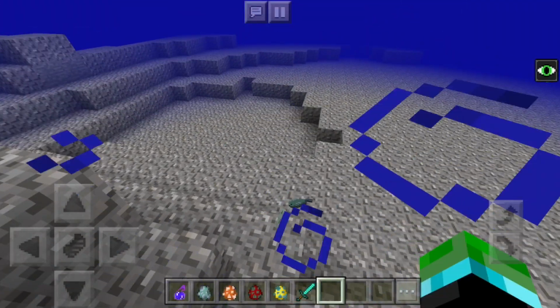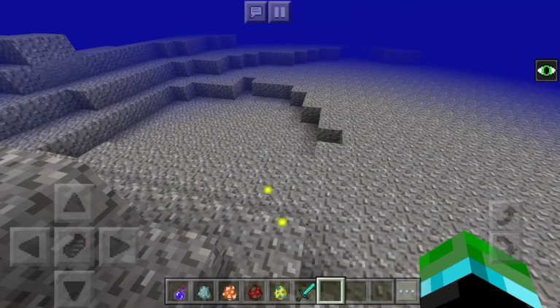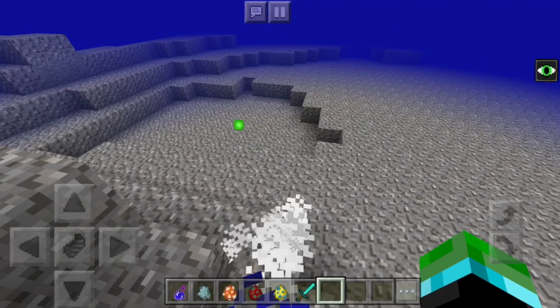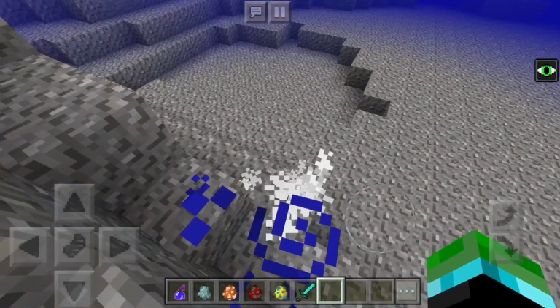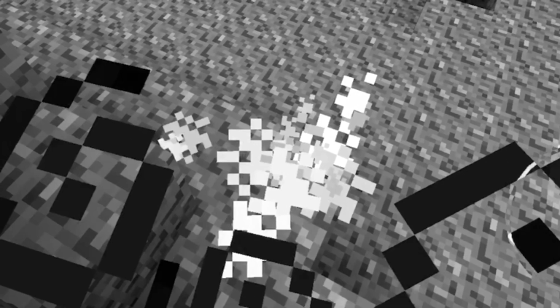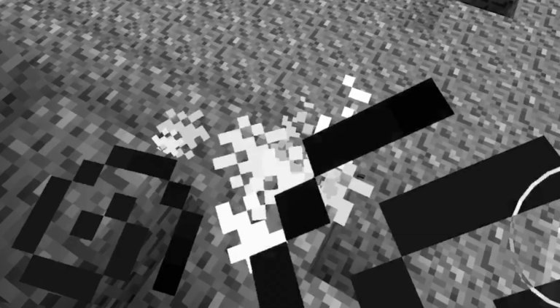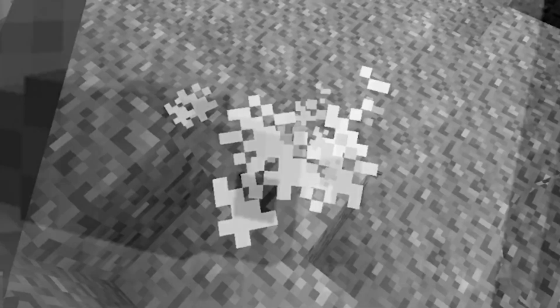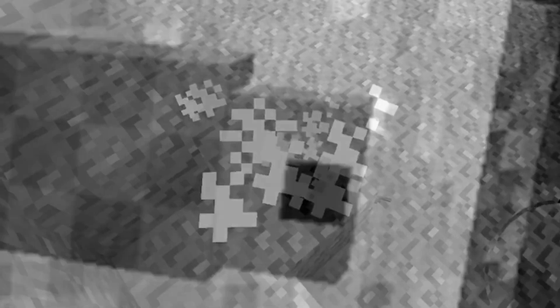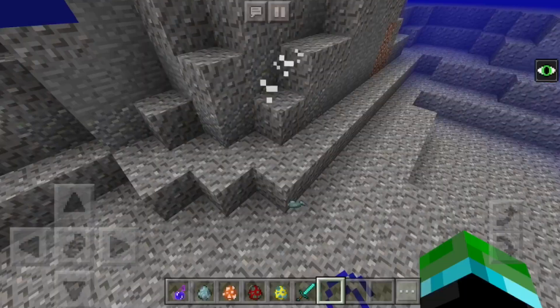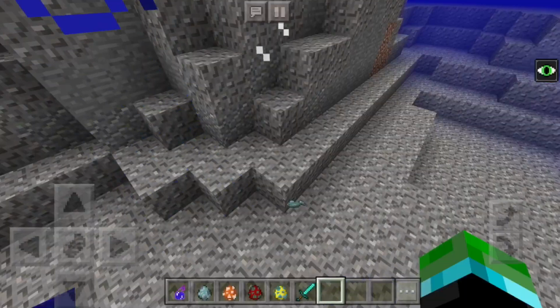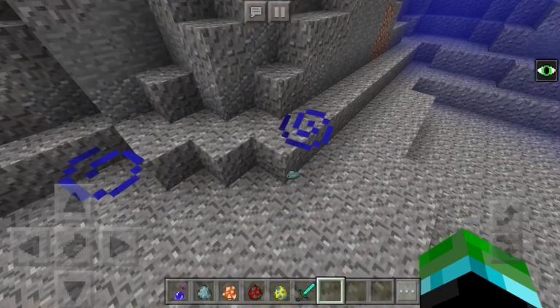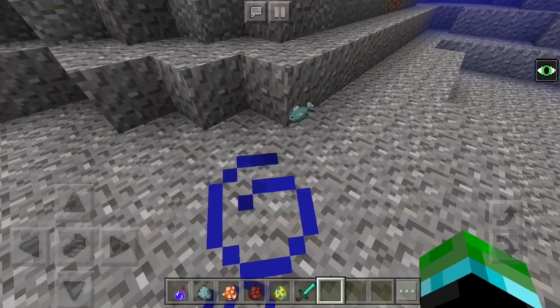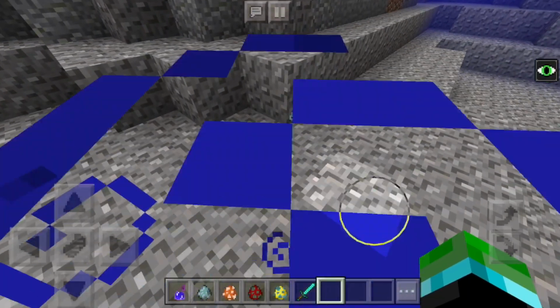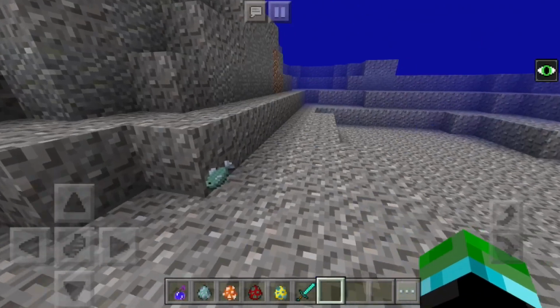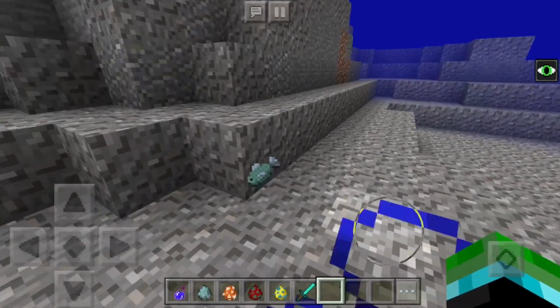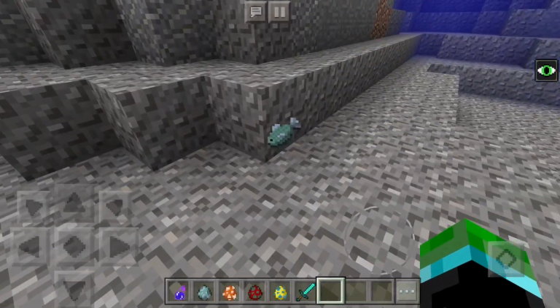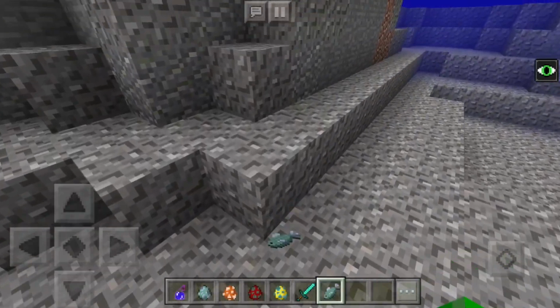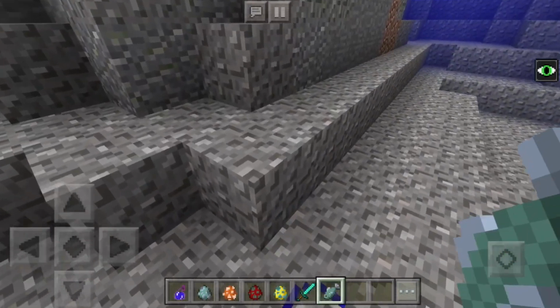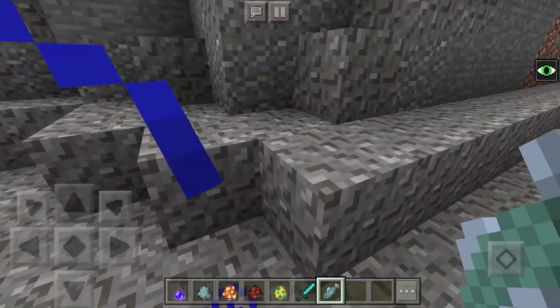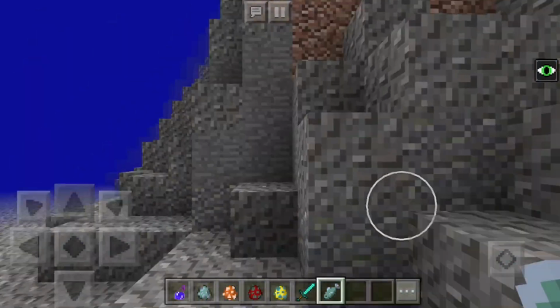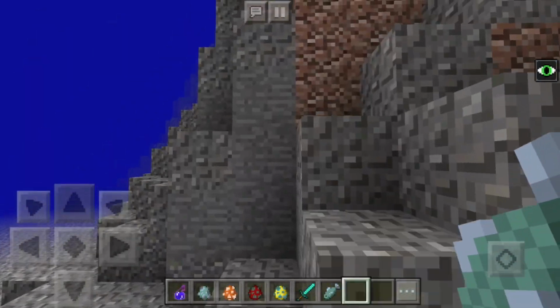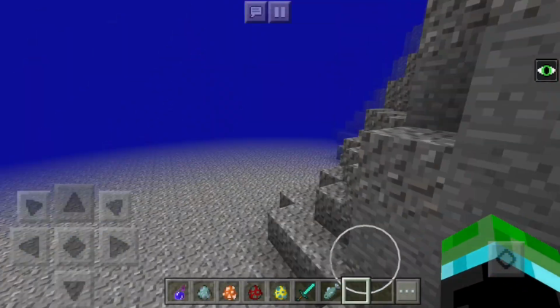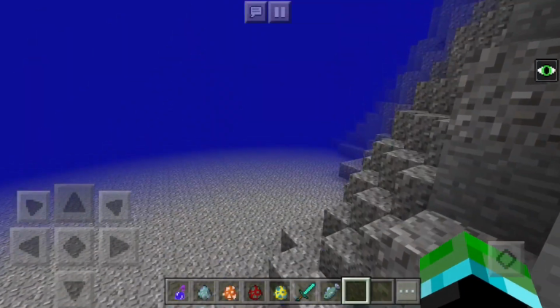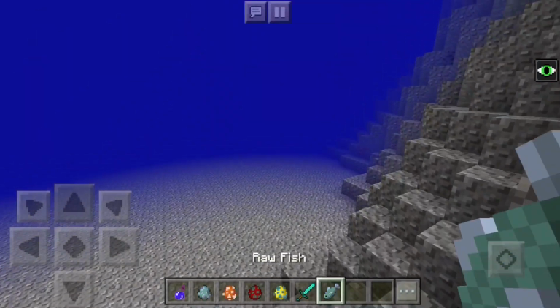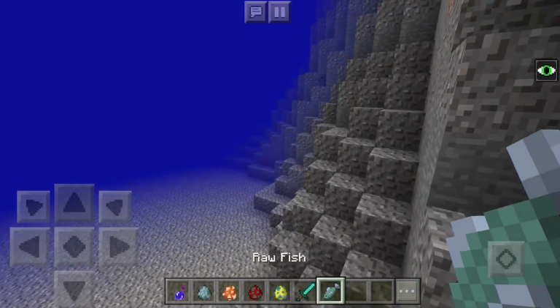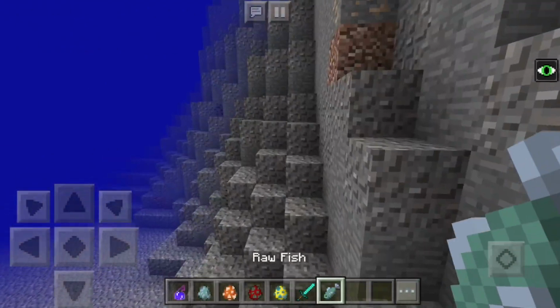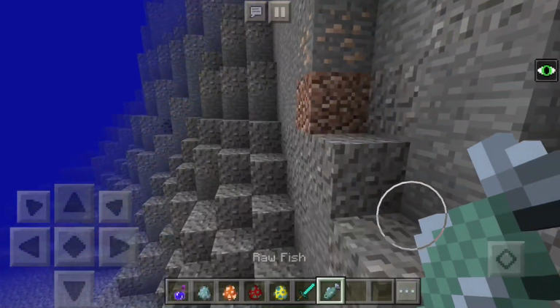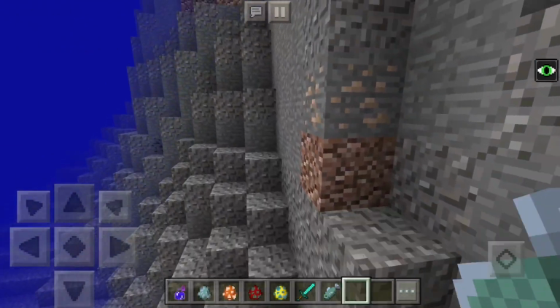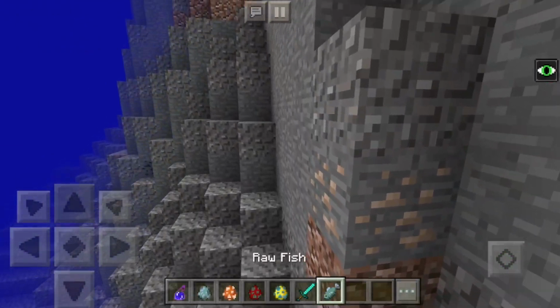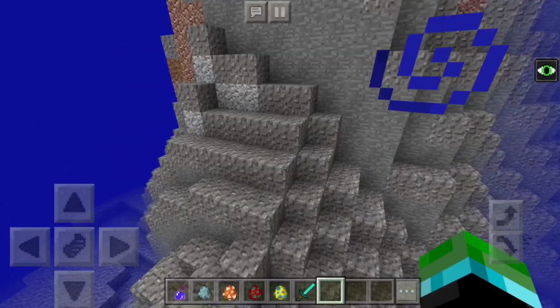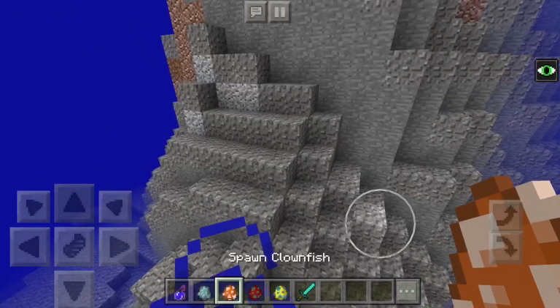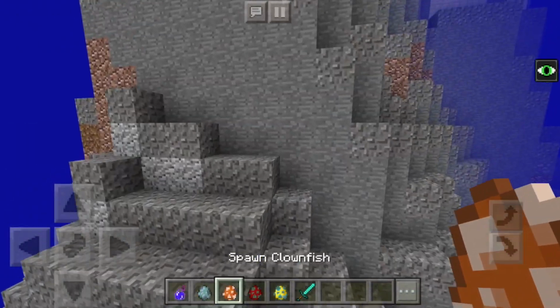It does move a little when you hit it, but not really much. I killed it - which is actually perfect since I was about to anyway. As you can see, it drops regular fish, so the add-on actually adds functional fish that drop the correct item when killed.